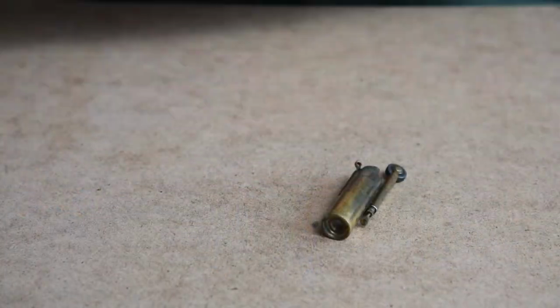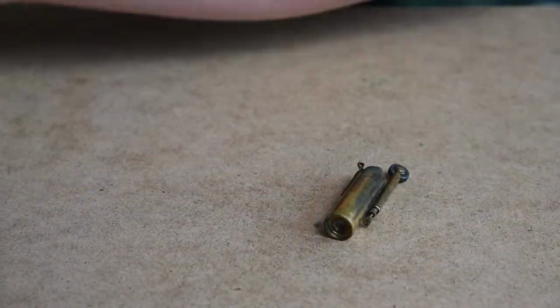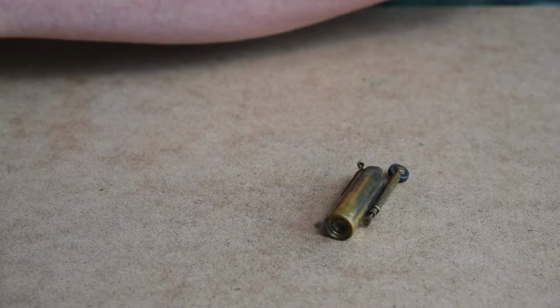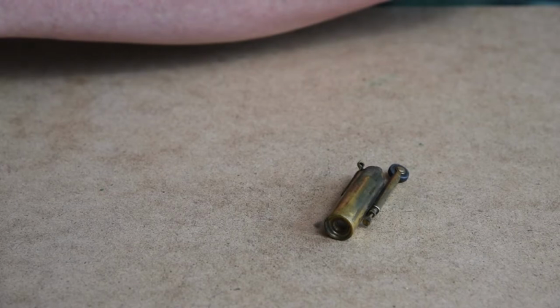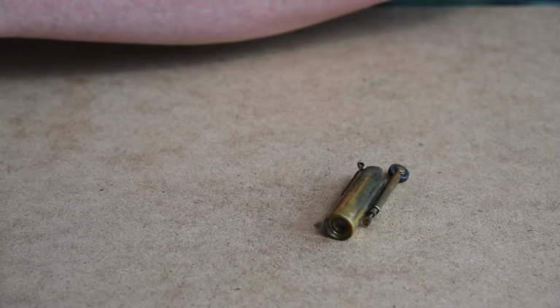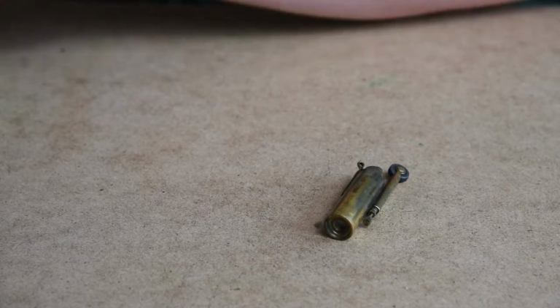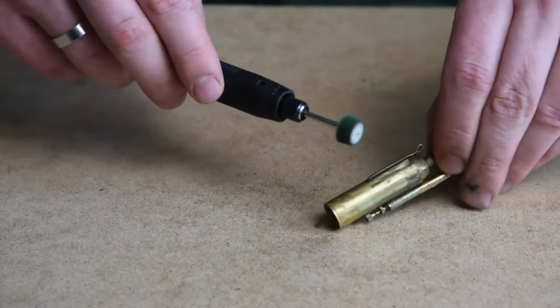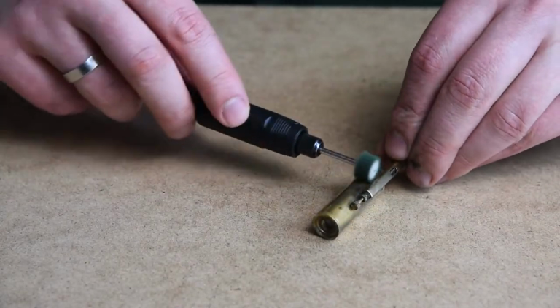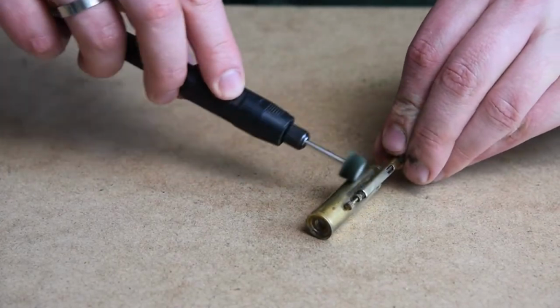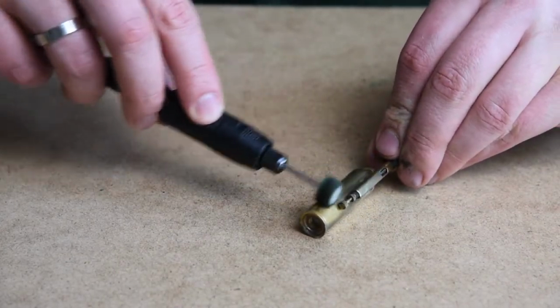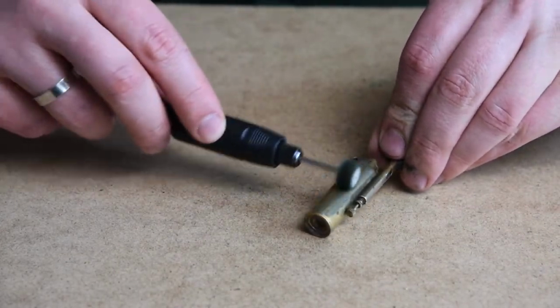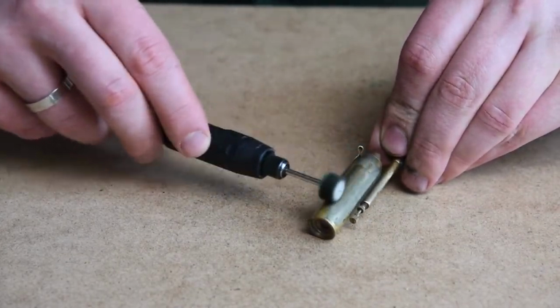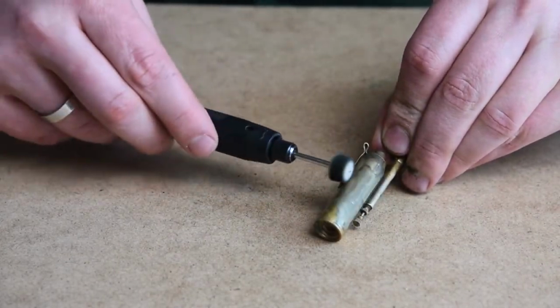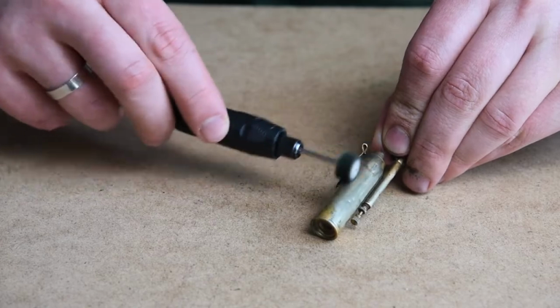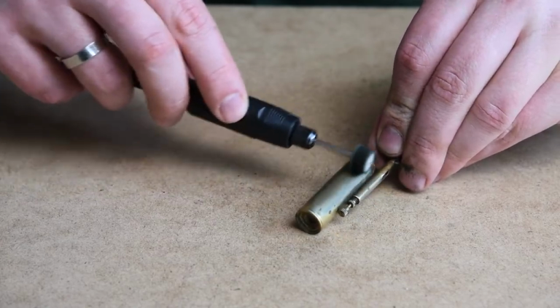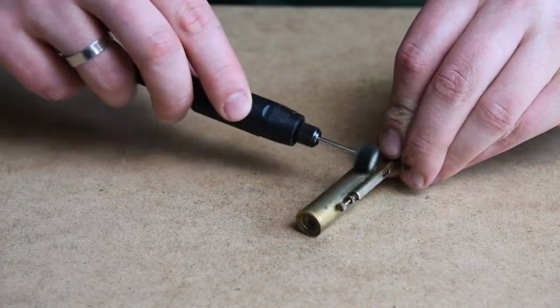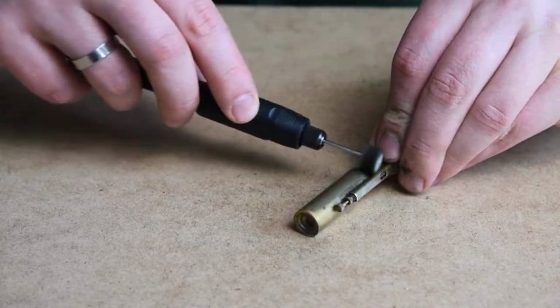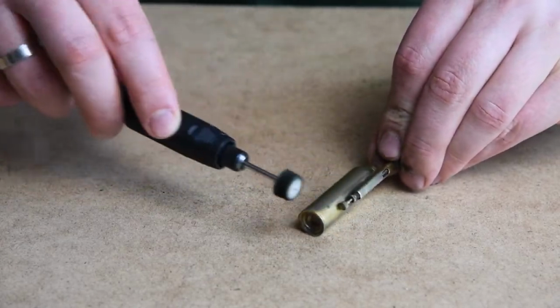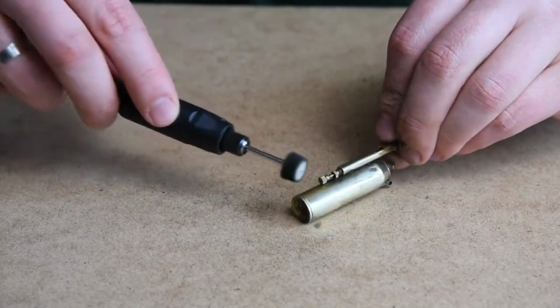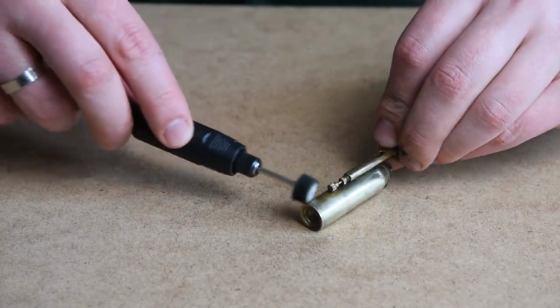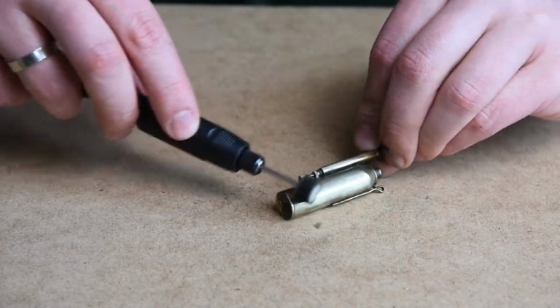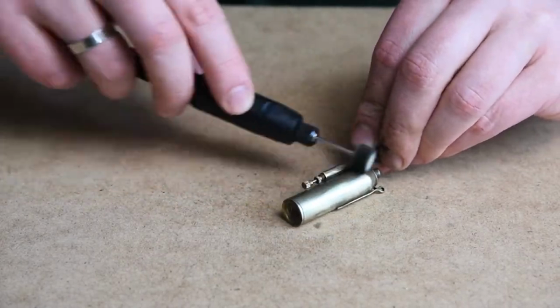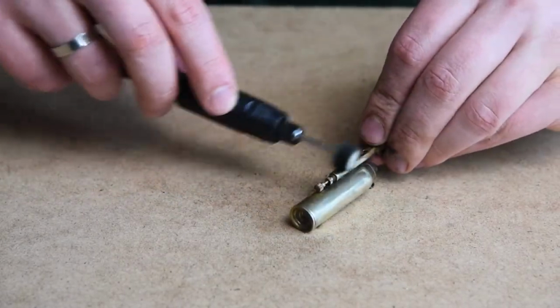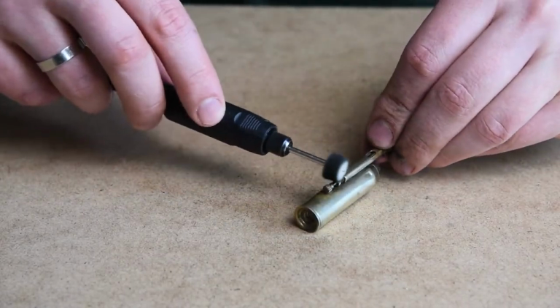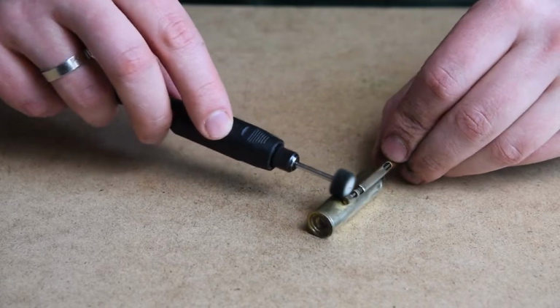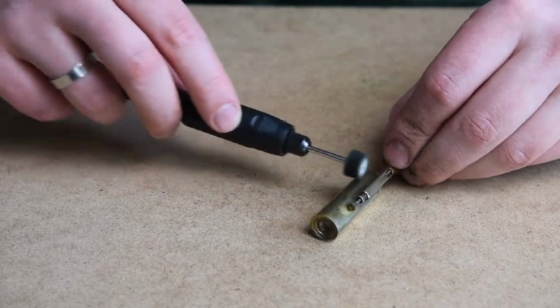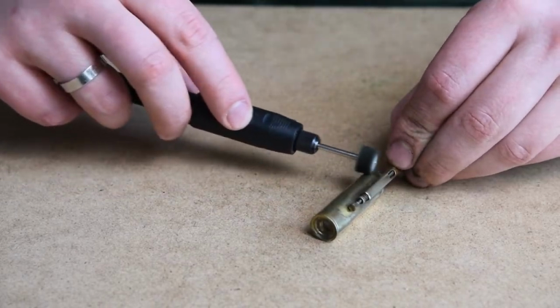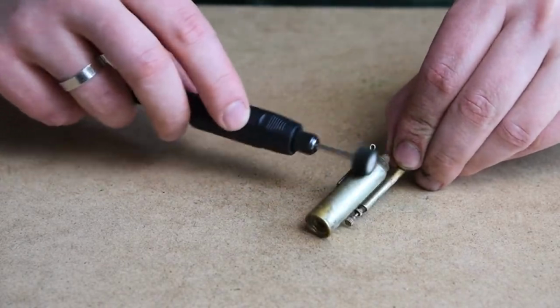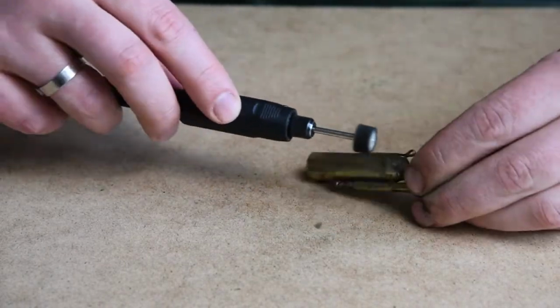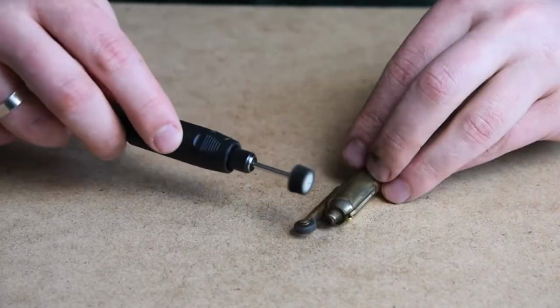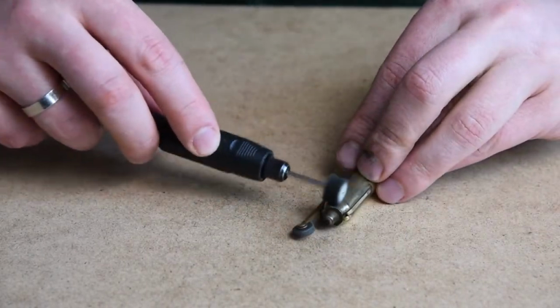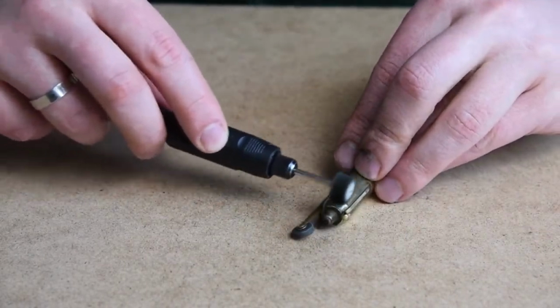So we start with the main body of the lighter. My advice would be to stay patient and try to get as much of the surface polished as possible, which is not an easy task due to such an uneven surface.